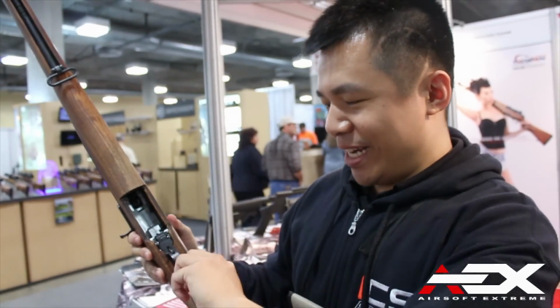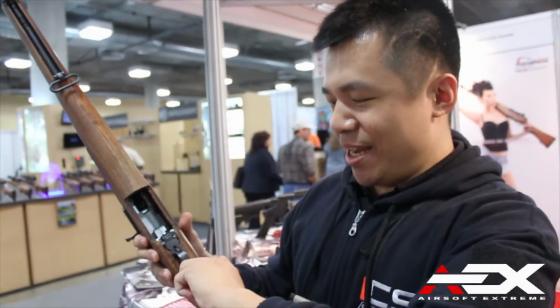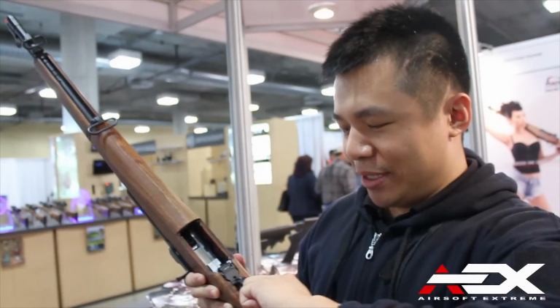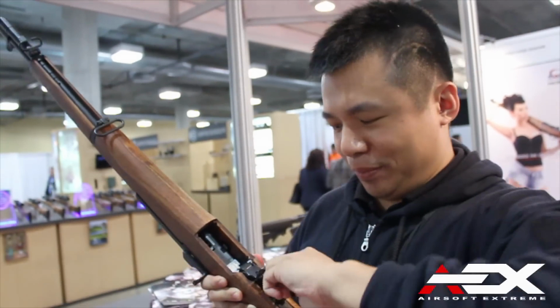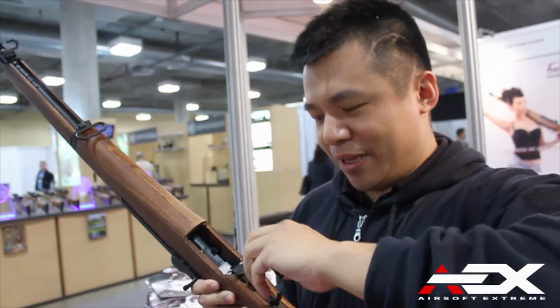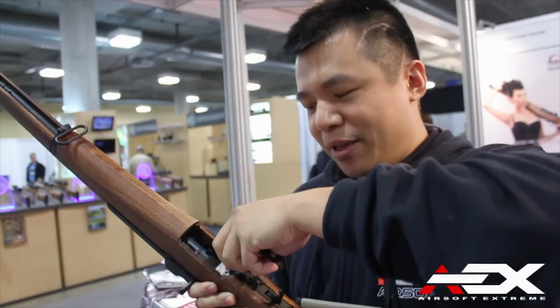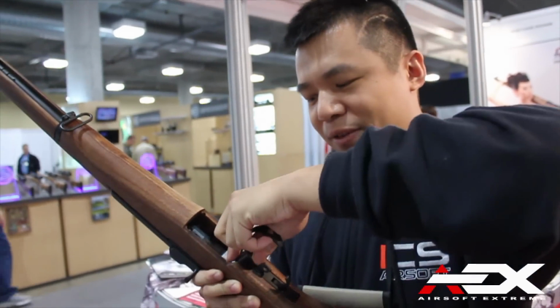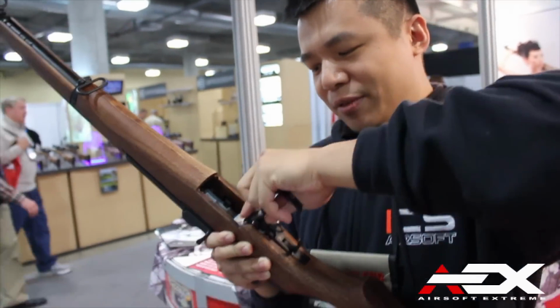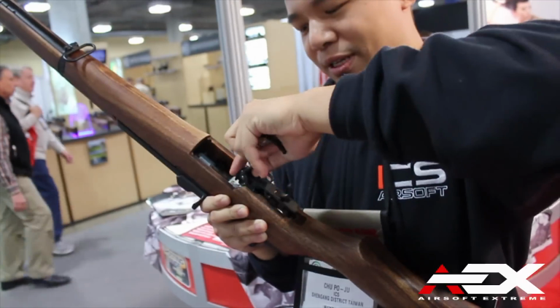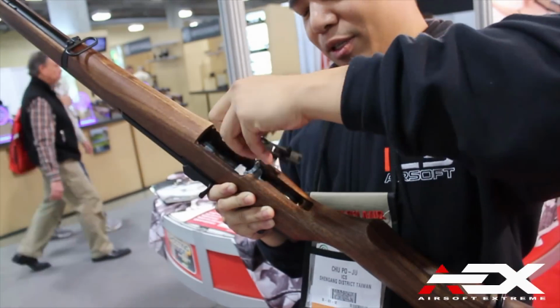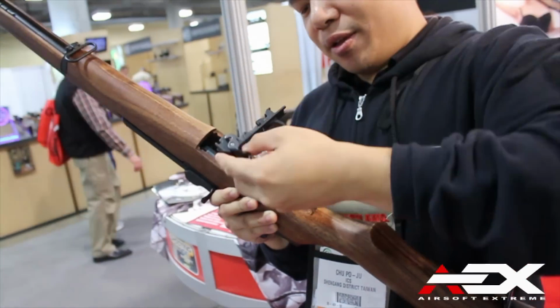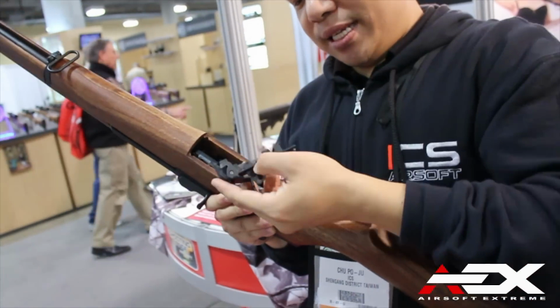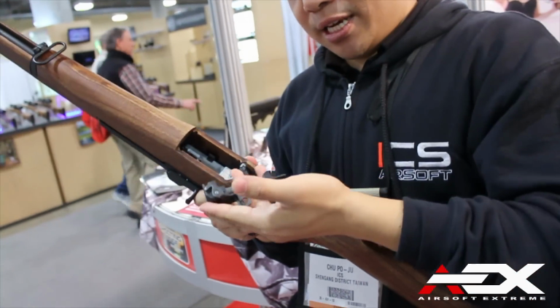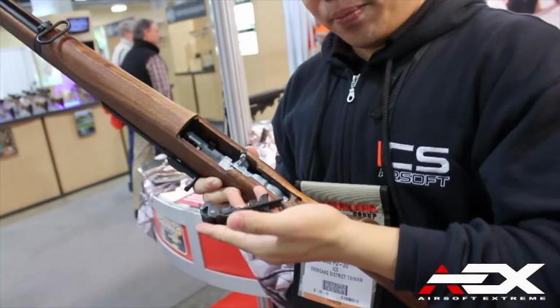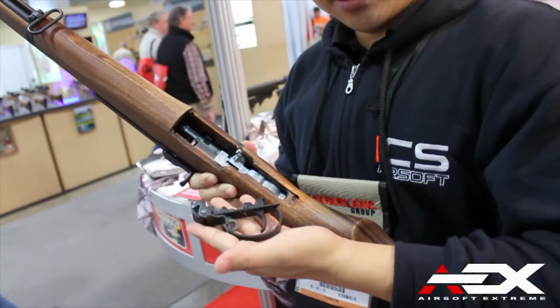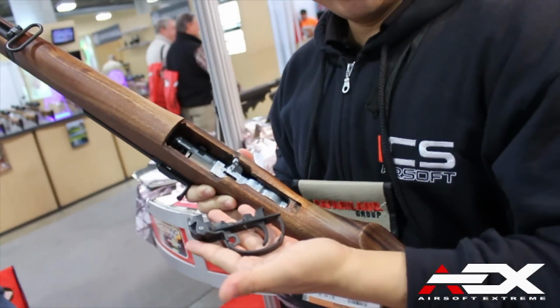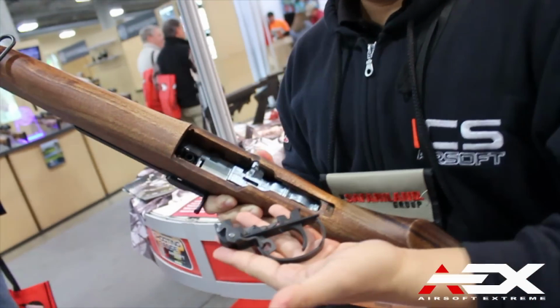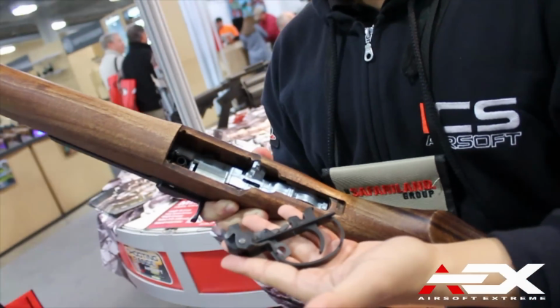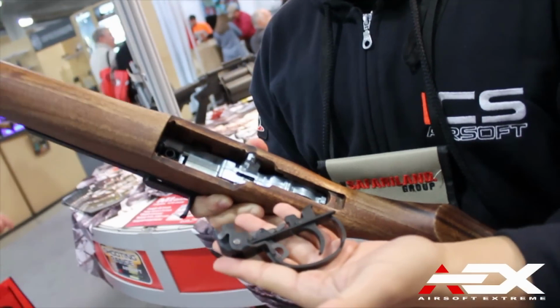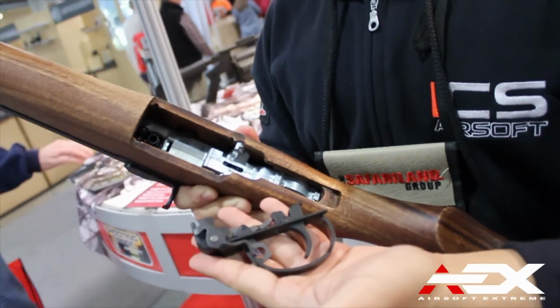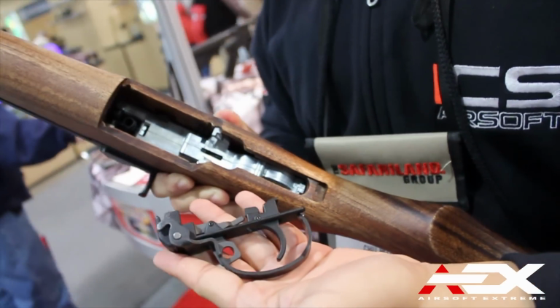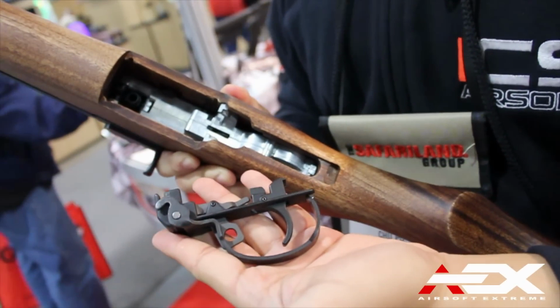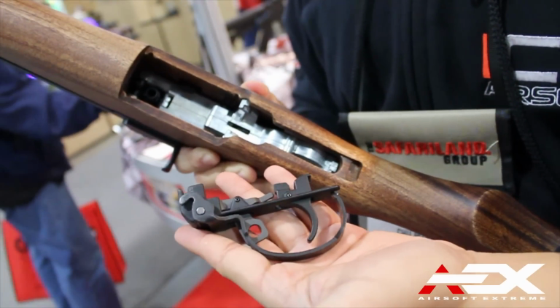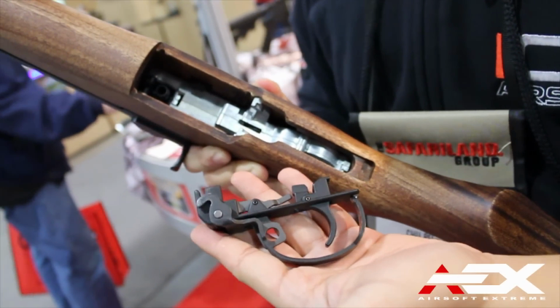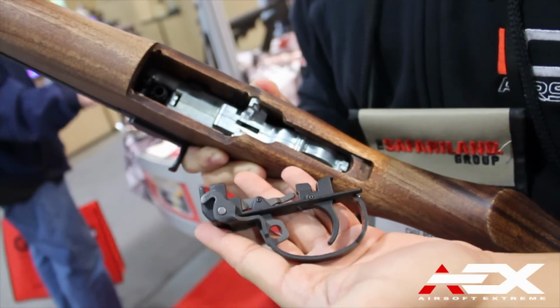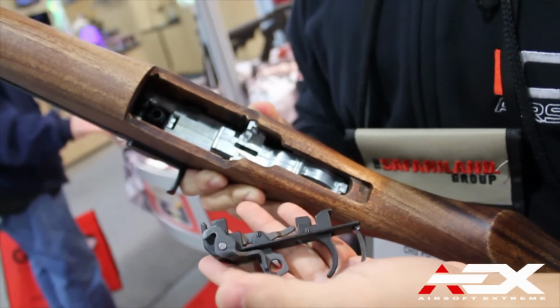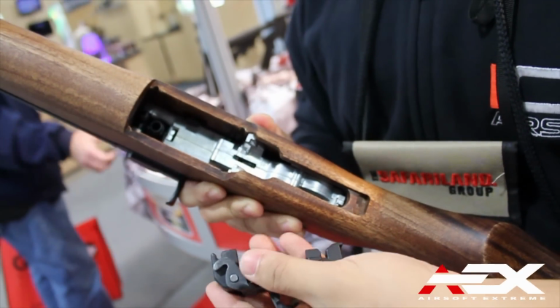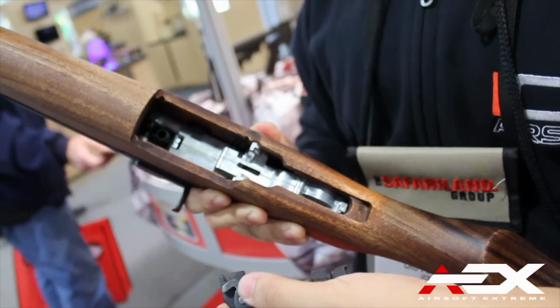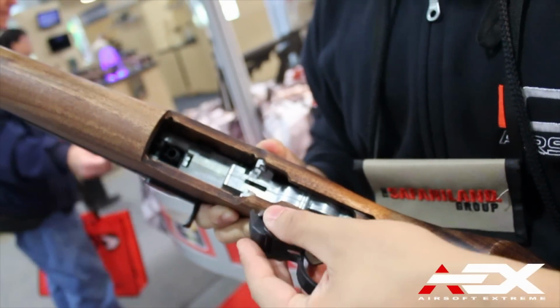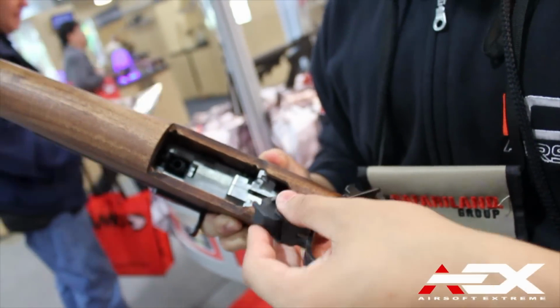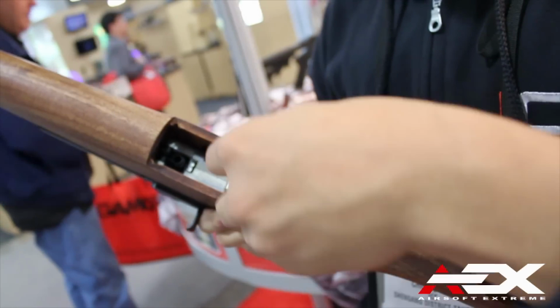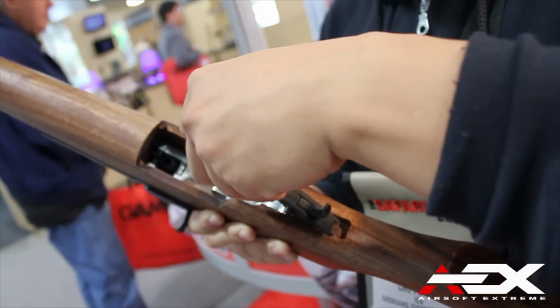And also, the trigger mechanism here — it's pretty cool. So the take-down is just like the real one?